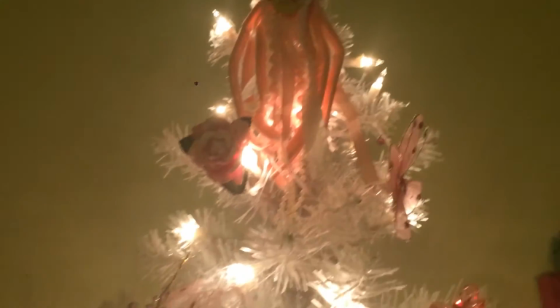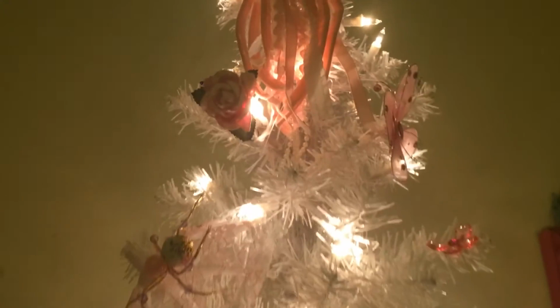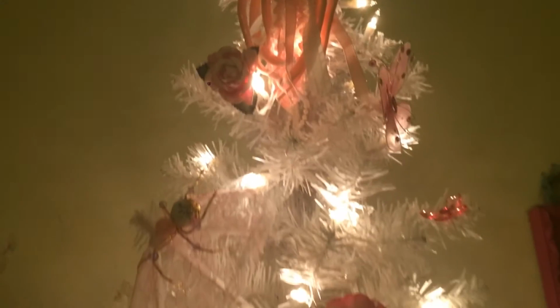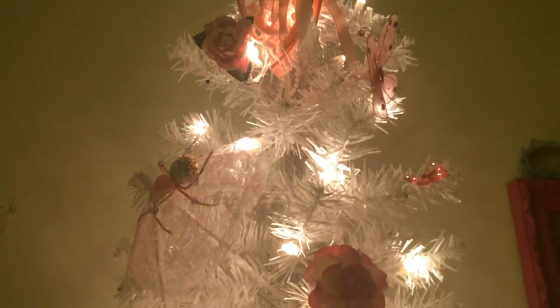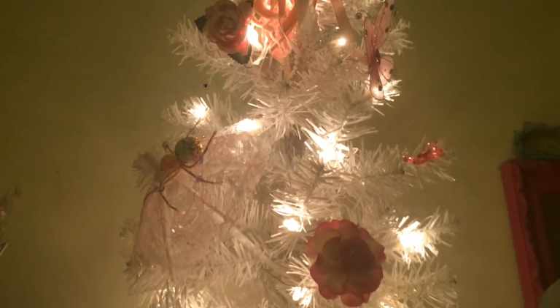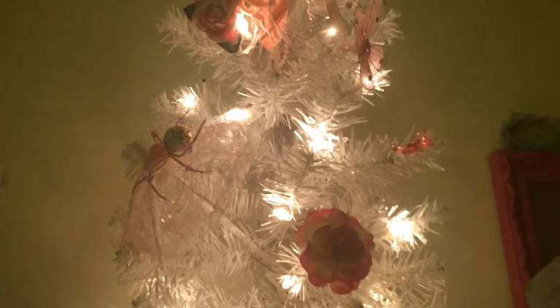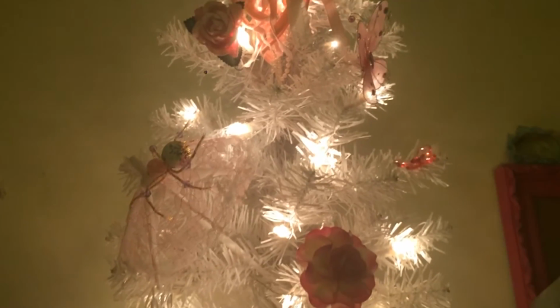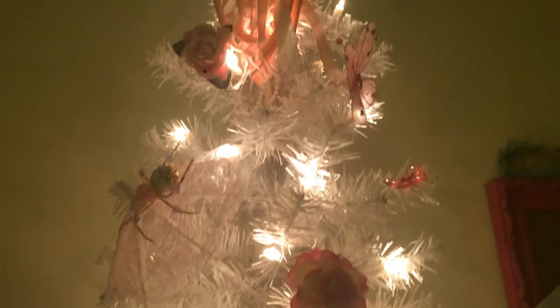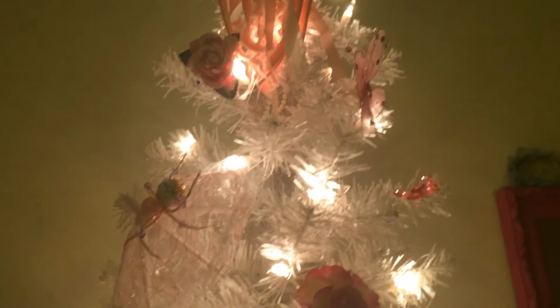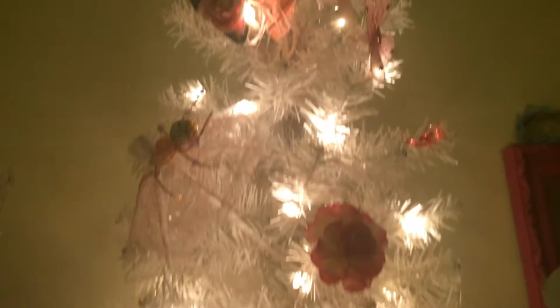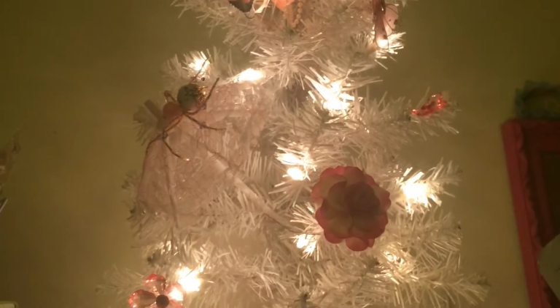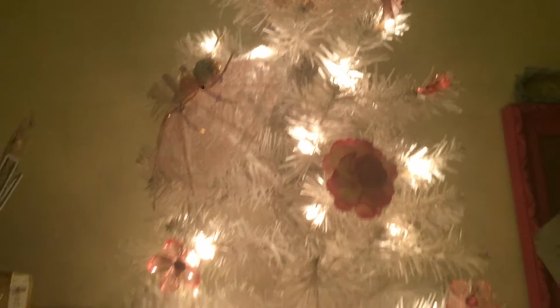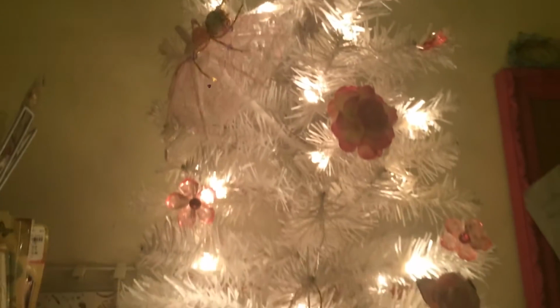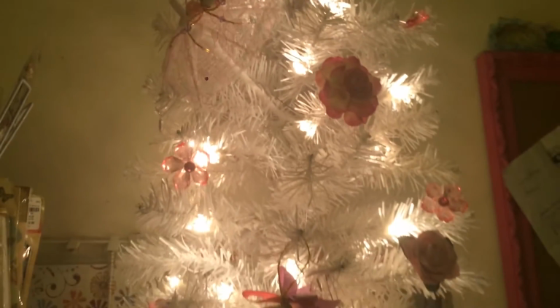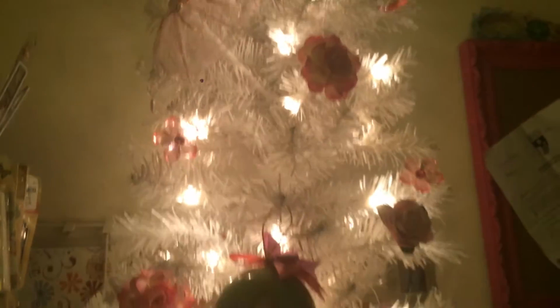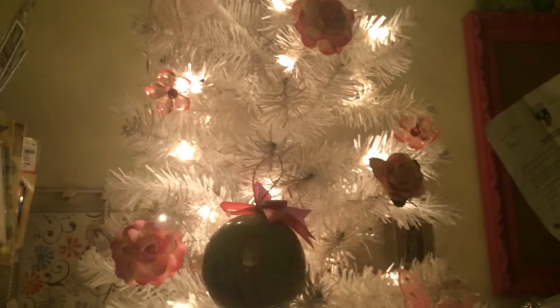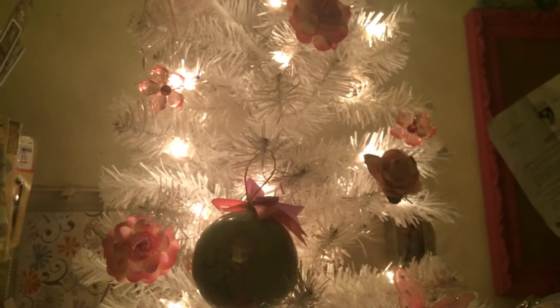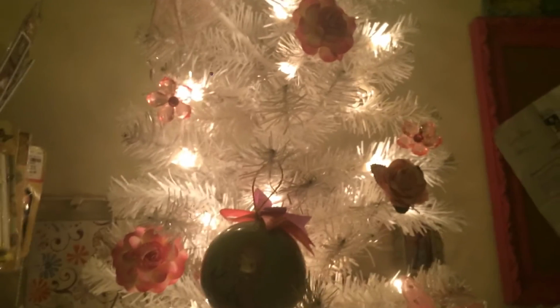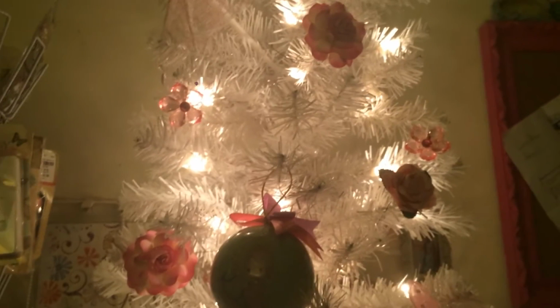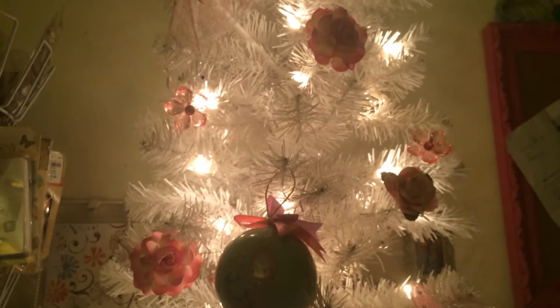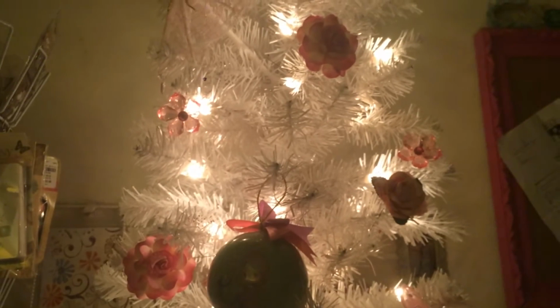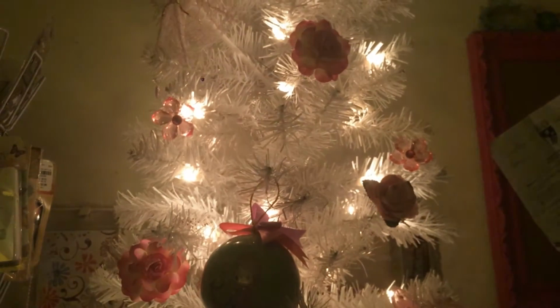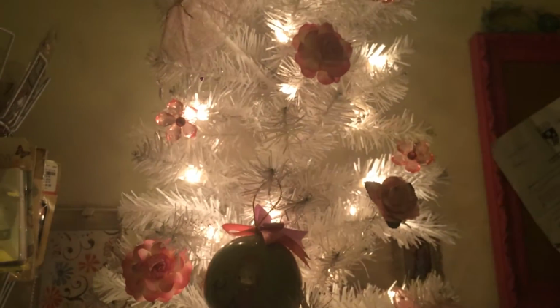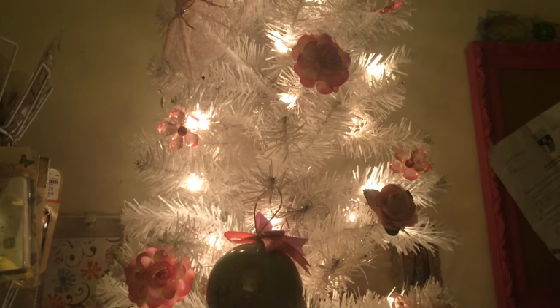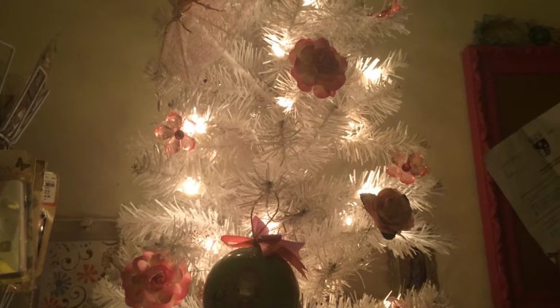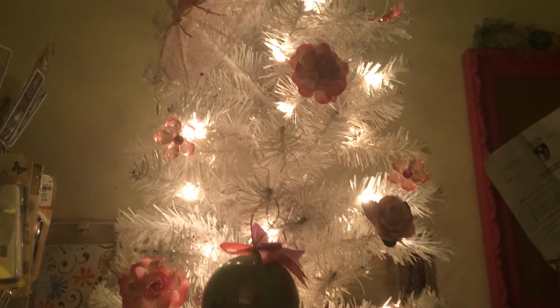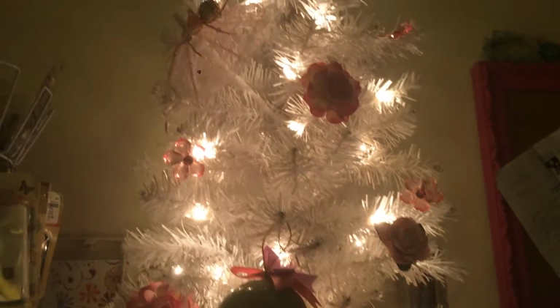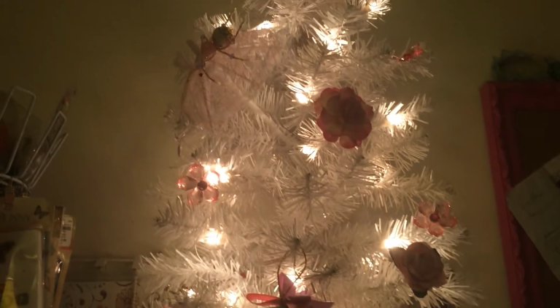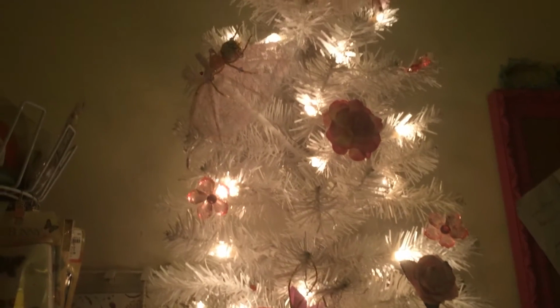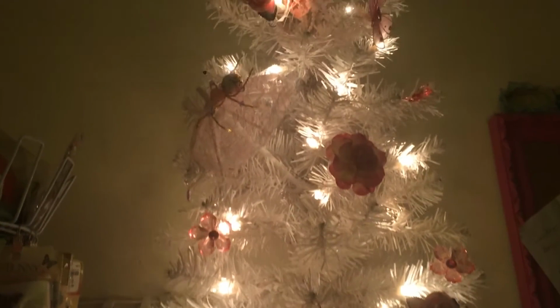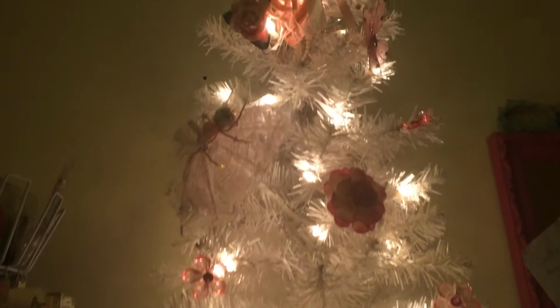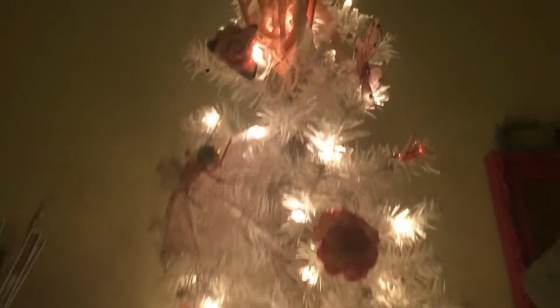My niece gave me a white Christmas tree this year. And funny because I saw someone else's video and I said, oh my gosh, I want a white Christmas tree. And I thought, oh my God, it's so beautiful.